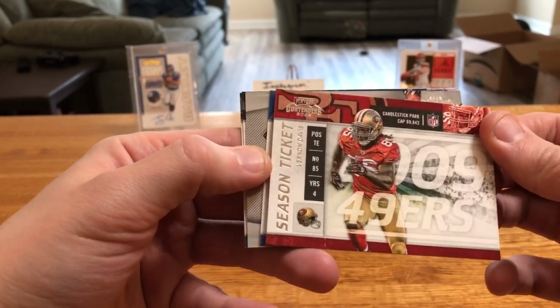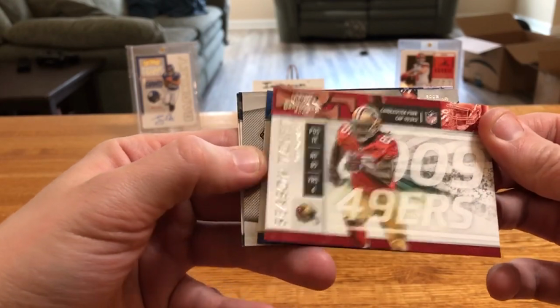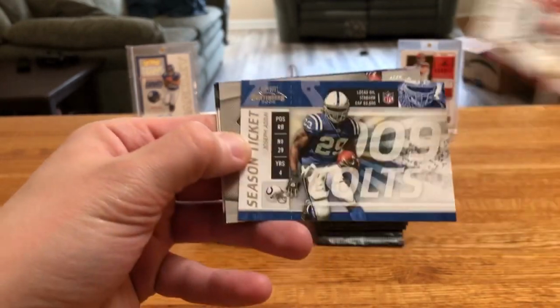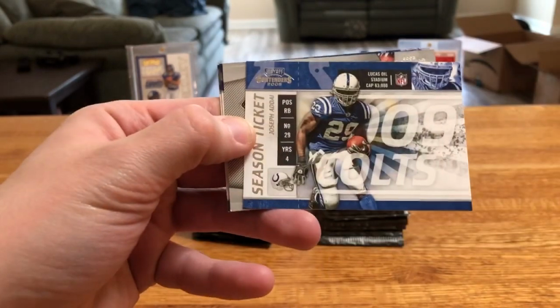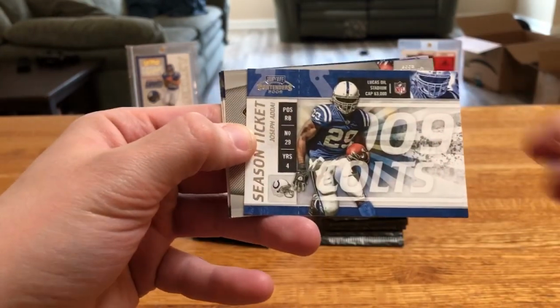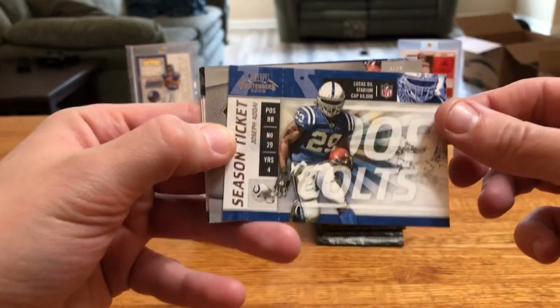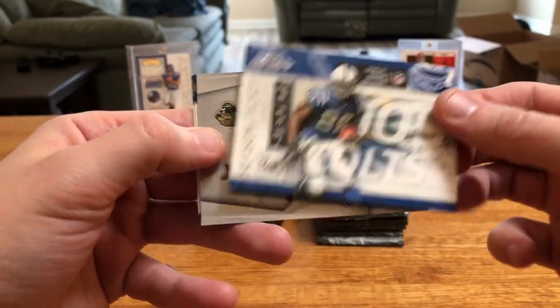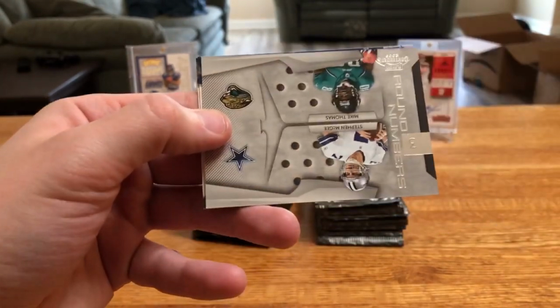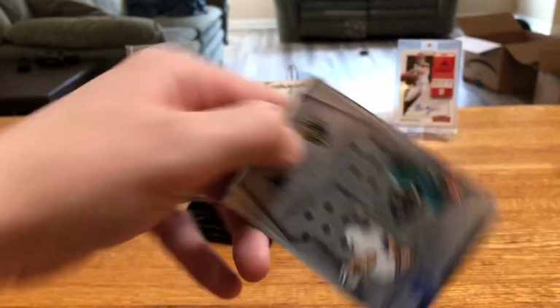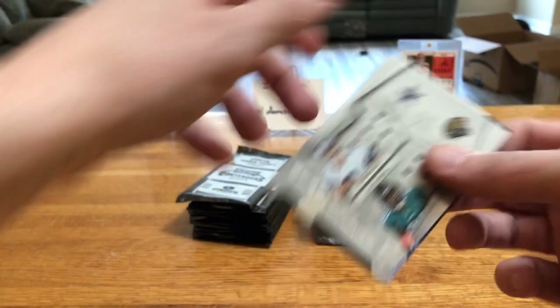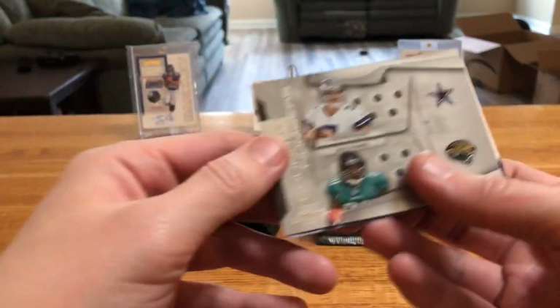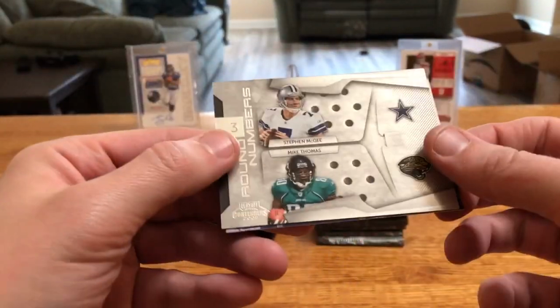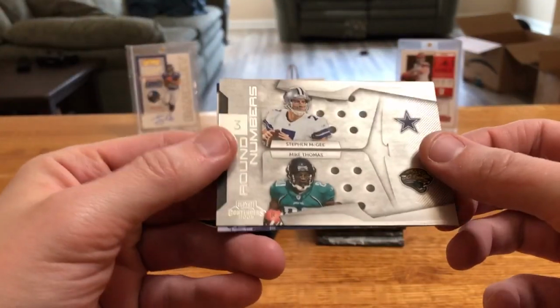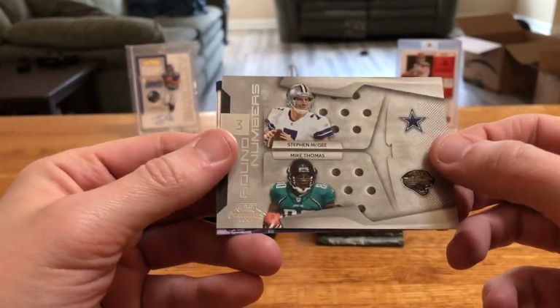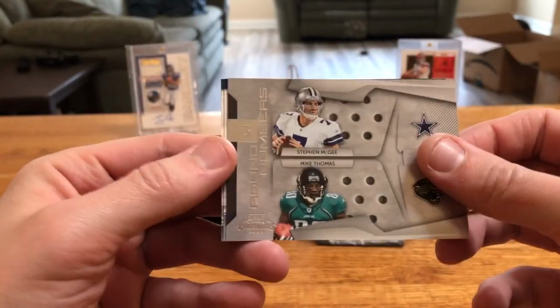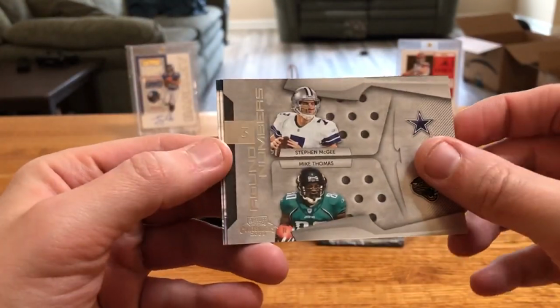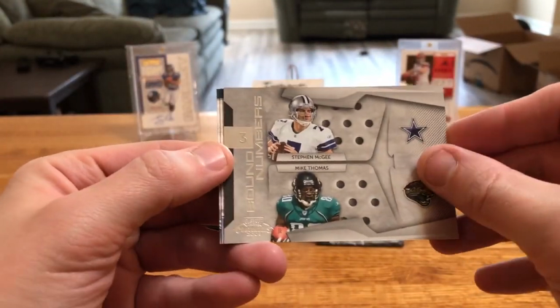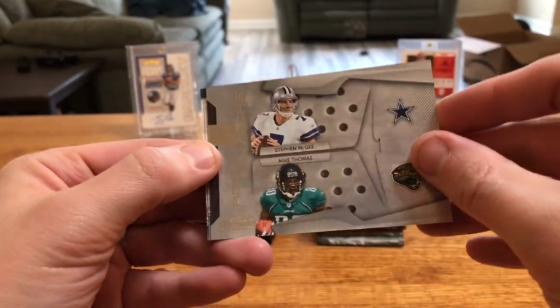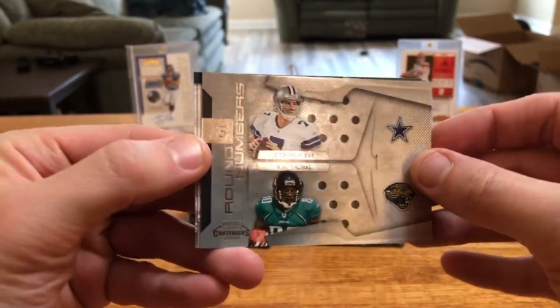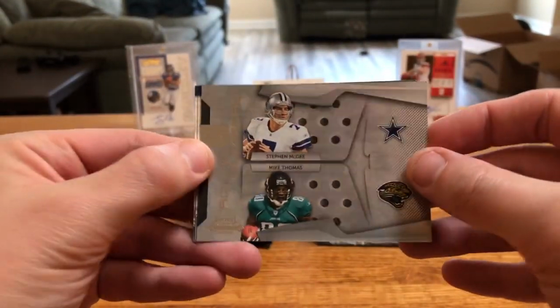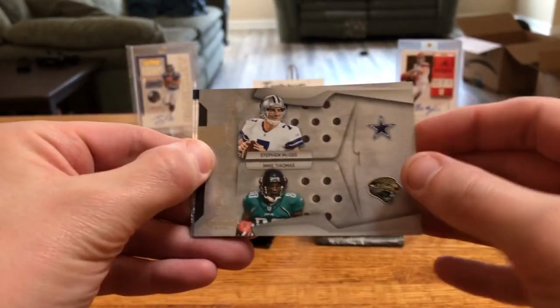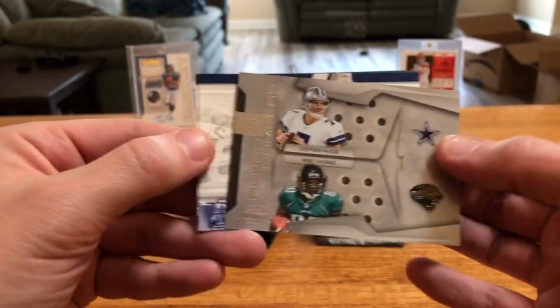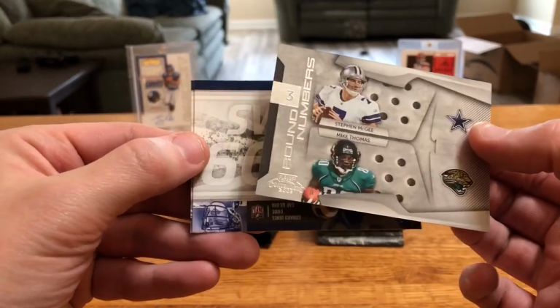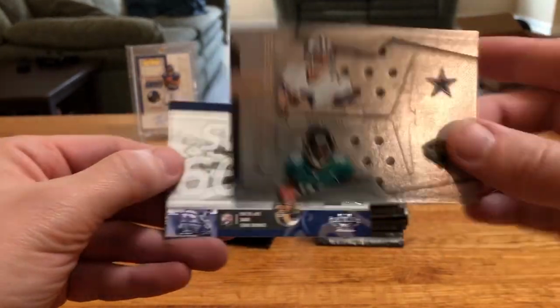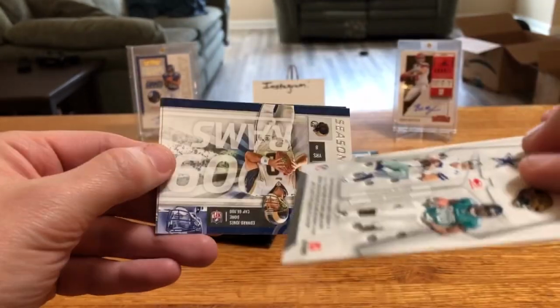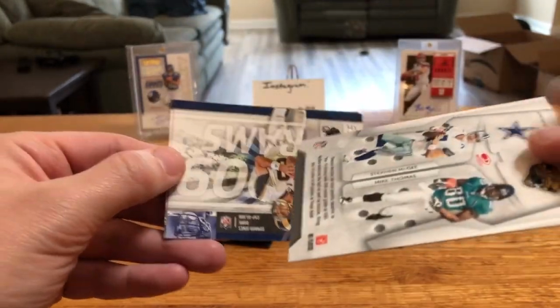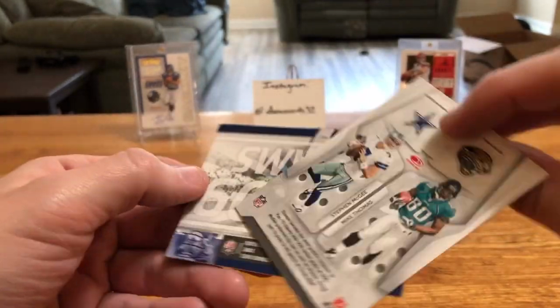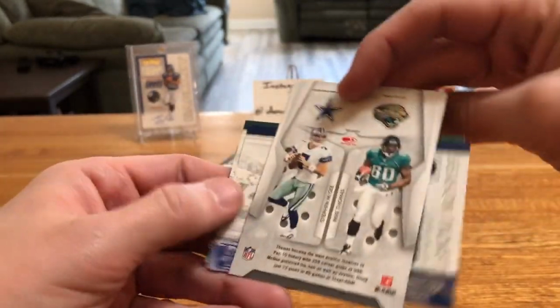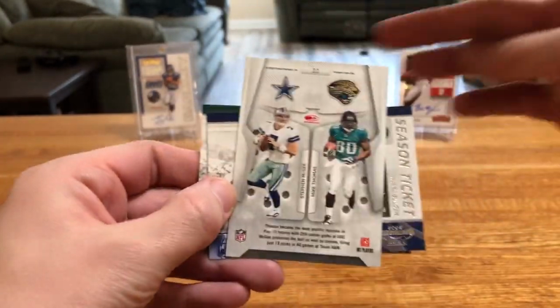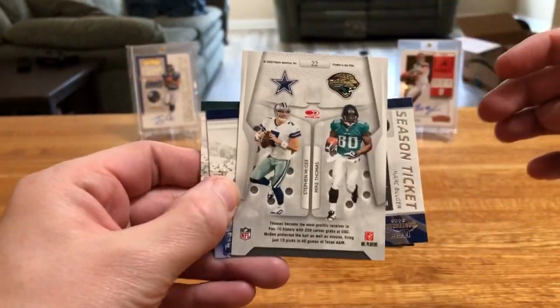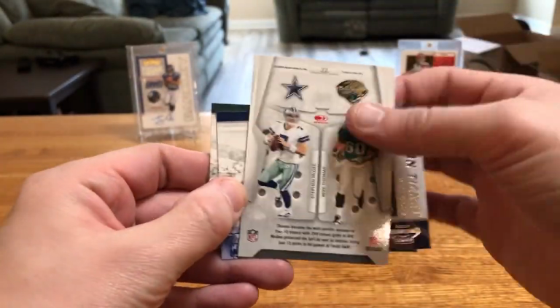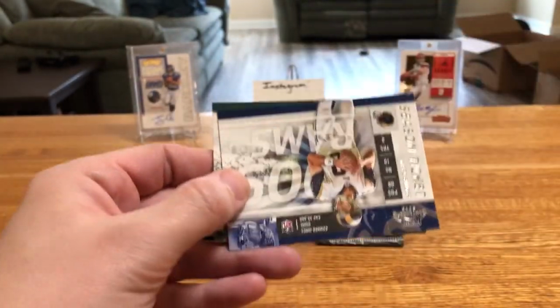Vernon Davis — that's a cool little insert. Mike McGee and Mike Thomas round numbers. Panini has kept a lot of these insert styles, just with different designs — again, not numbered.